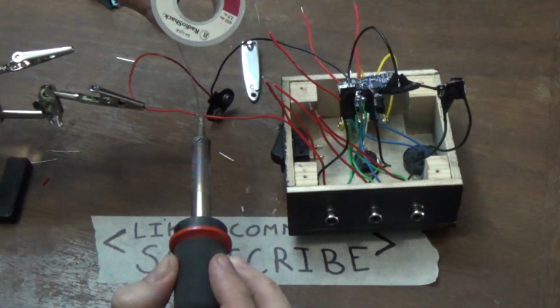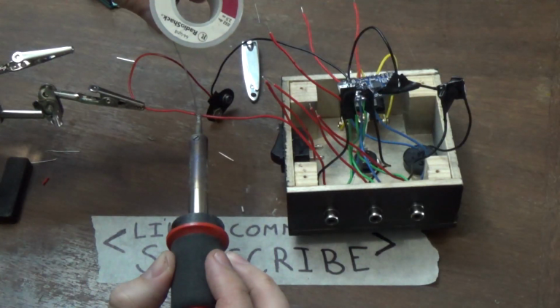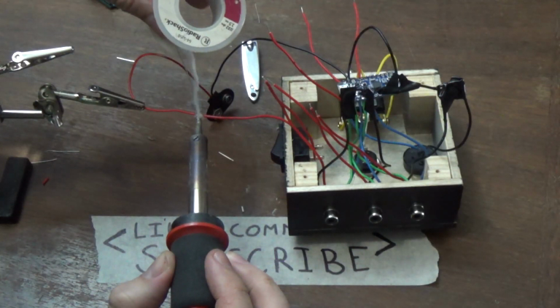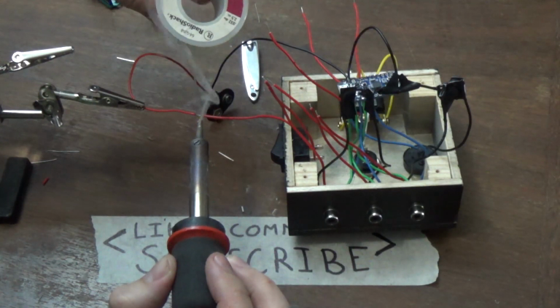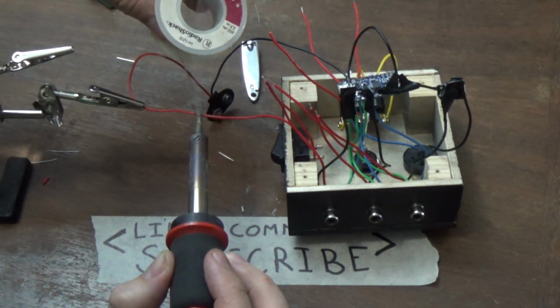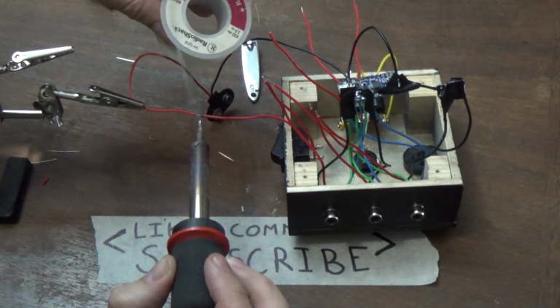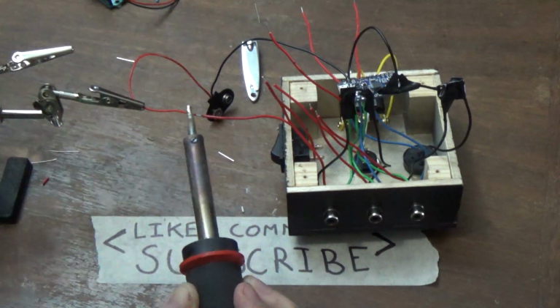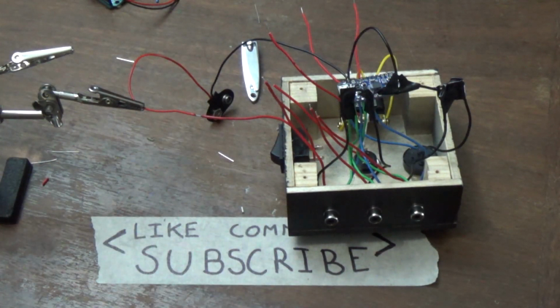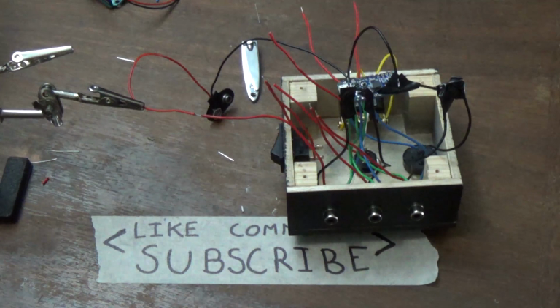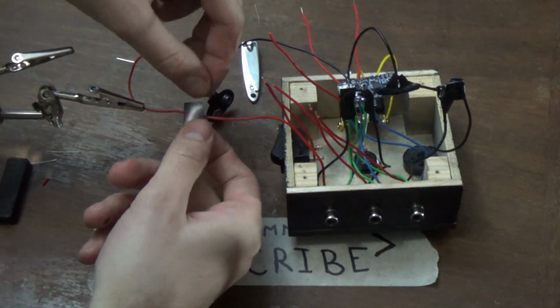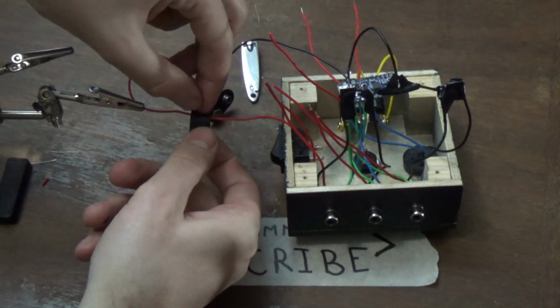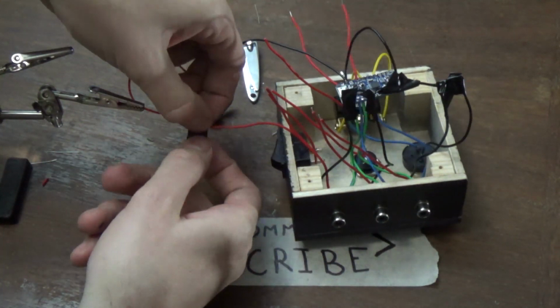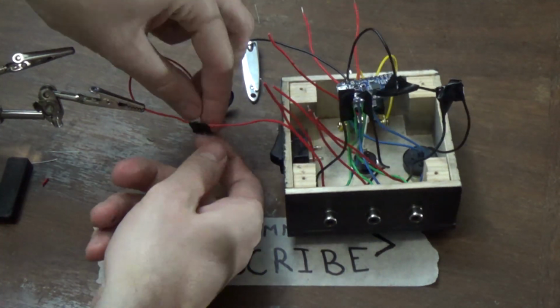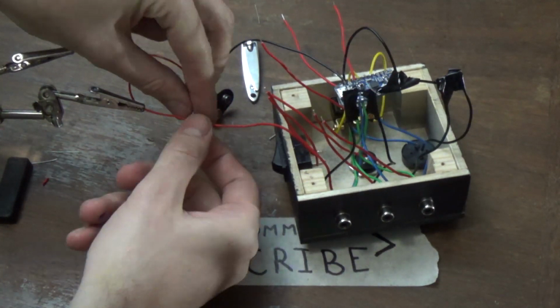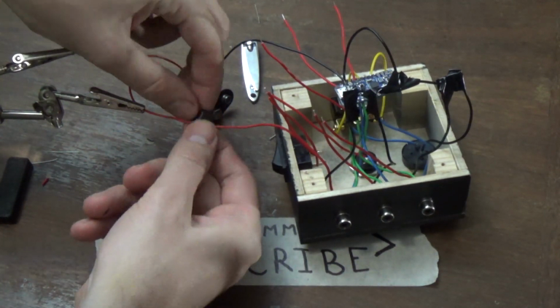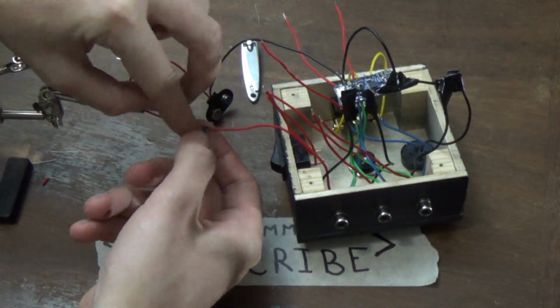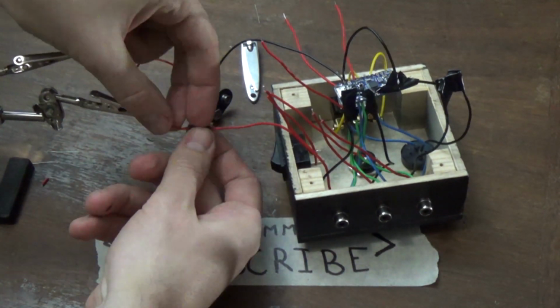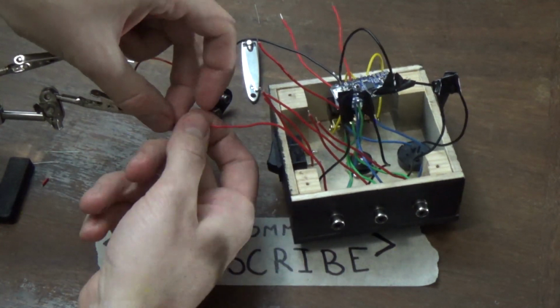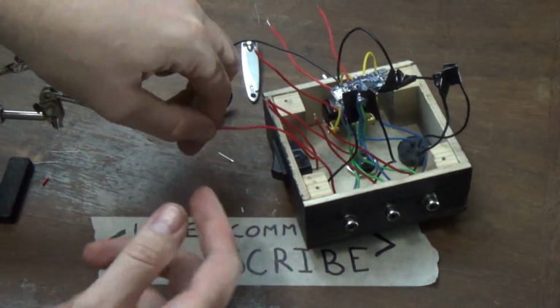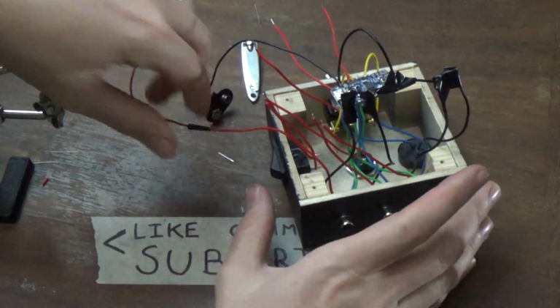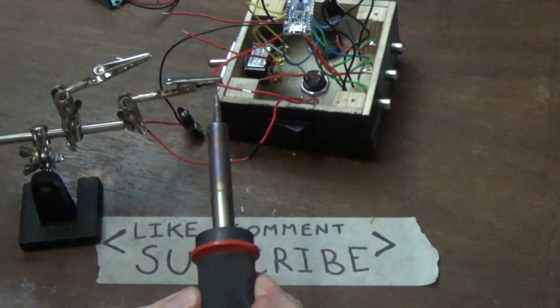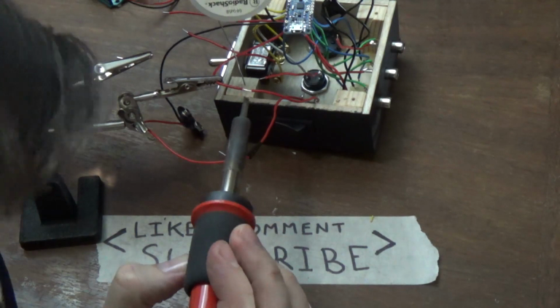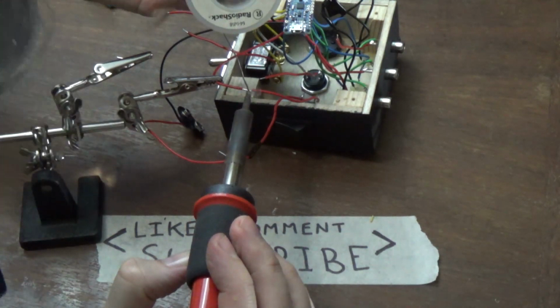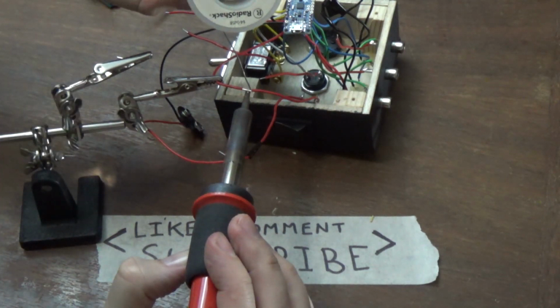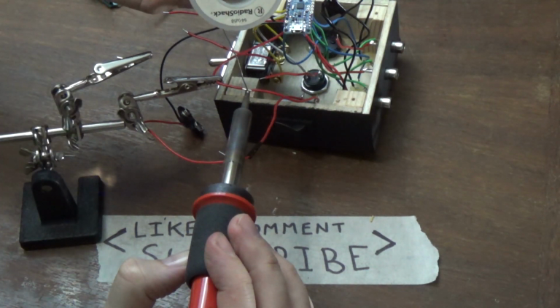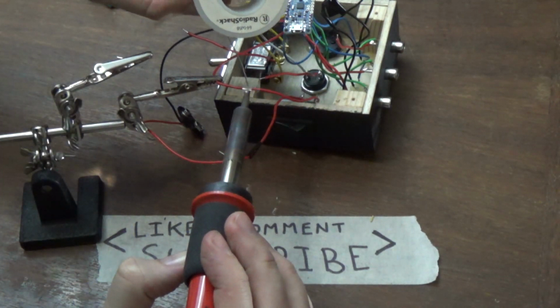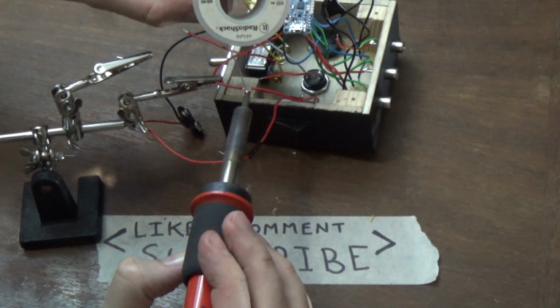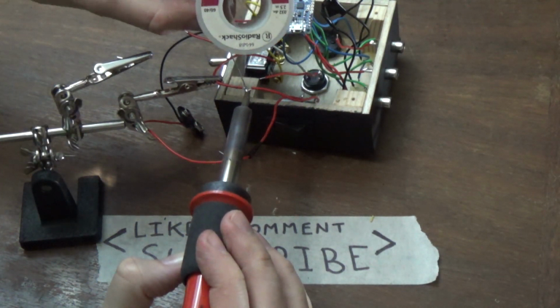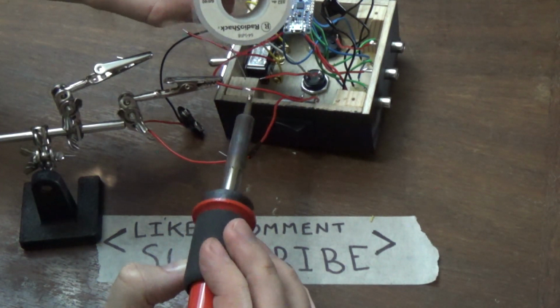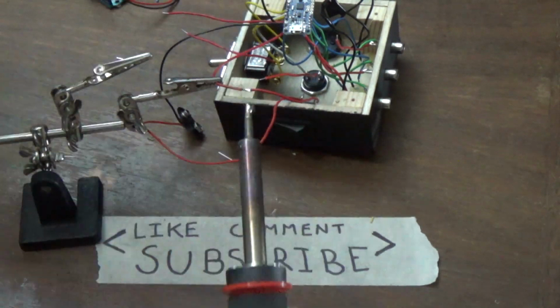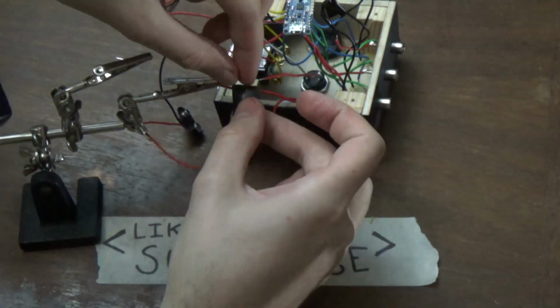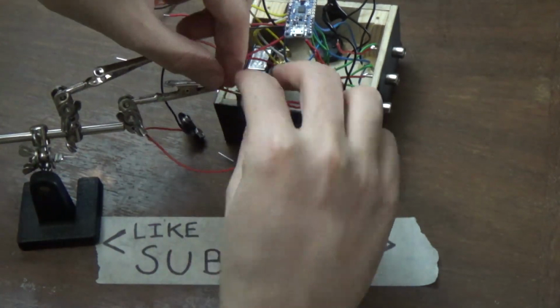I basically did the same with the battery connector — I connected all the hot red wires and connected the black wire to ground, then covered all those solder joints with electrical tape.